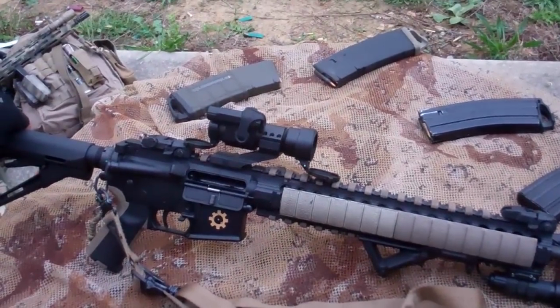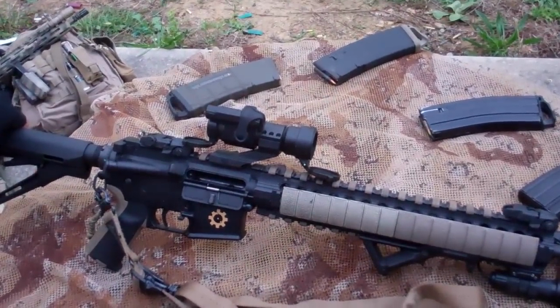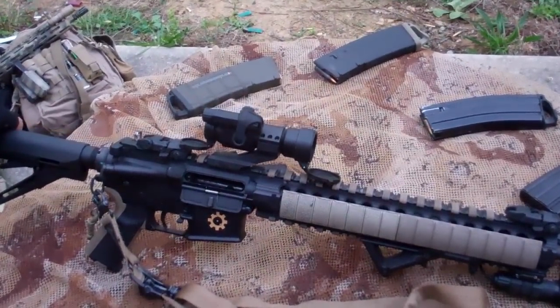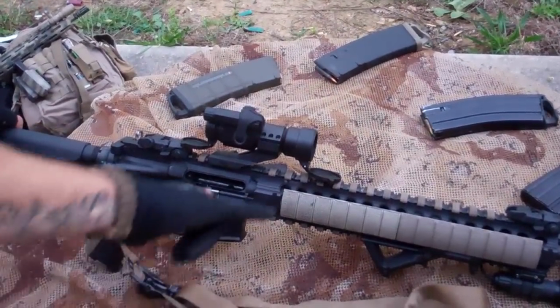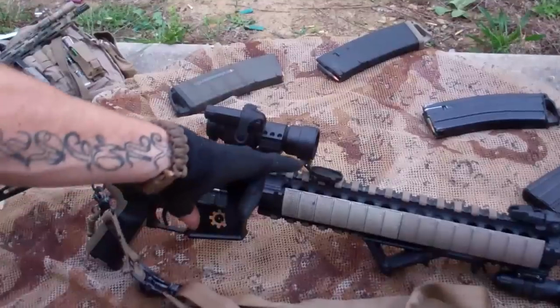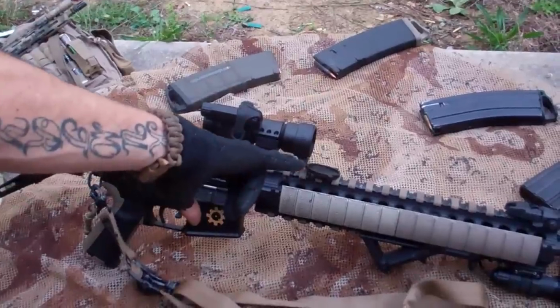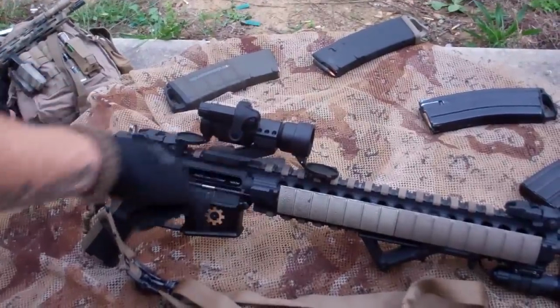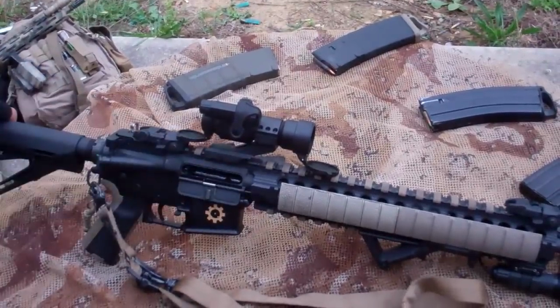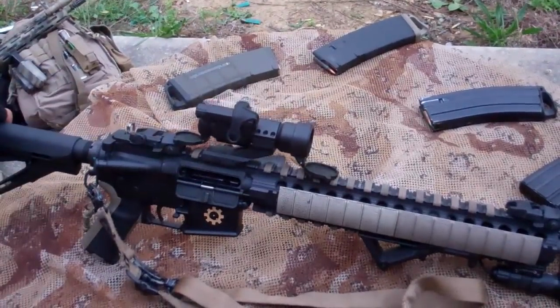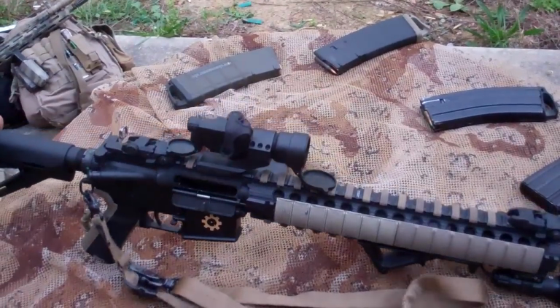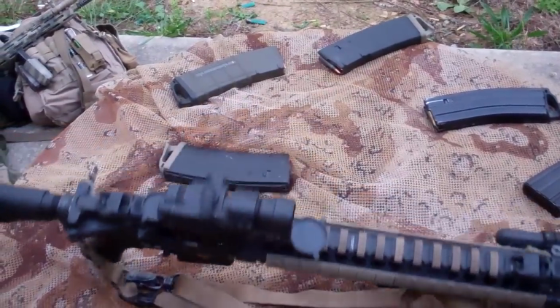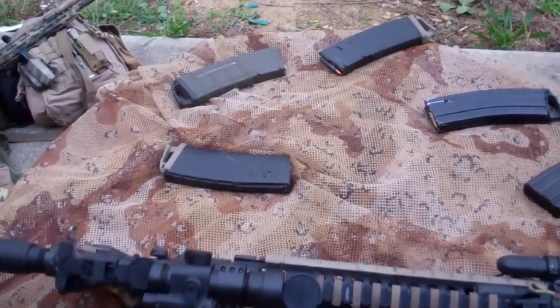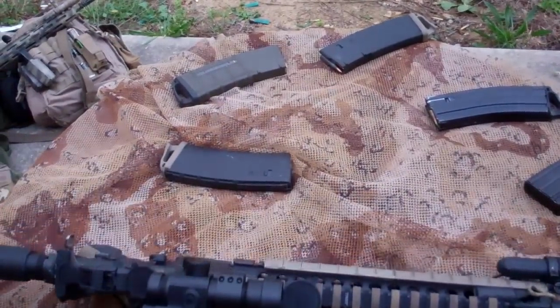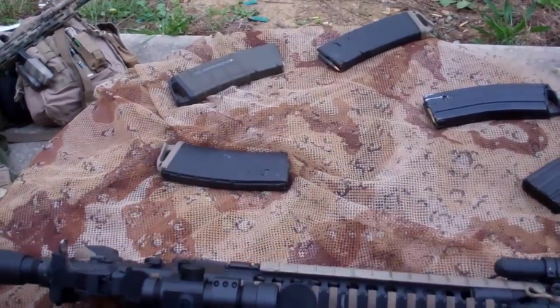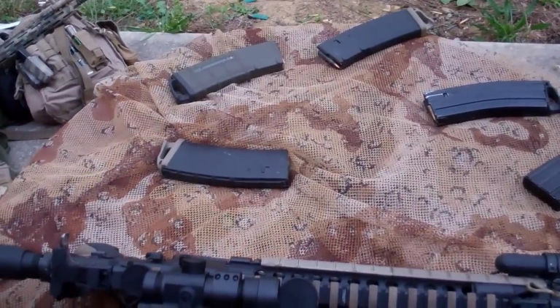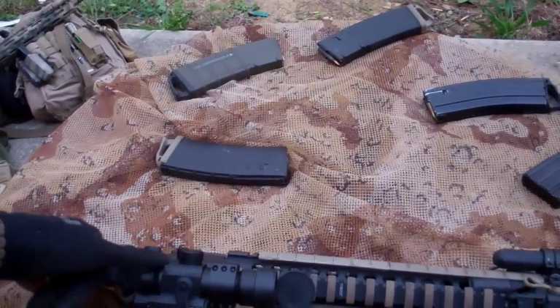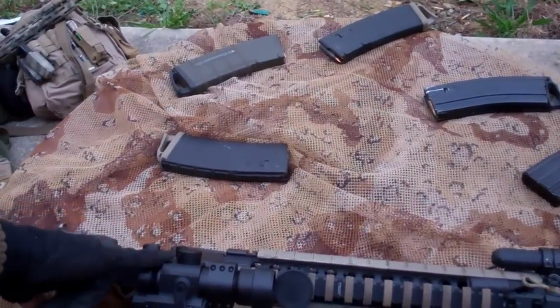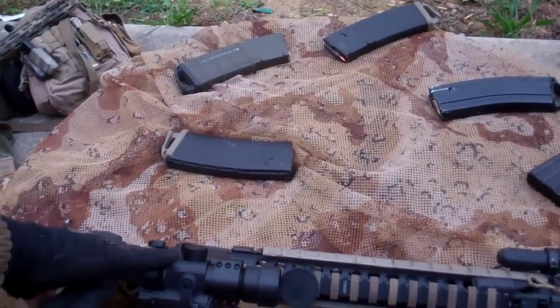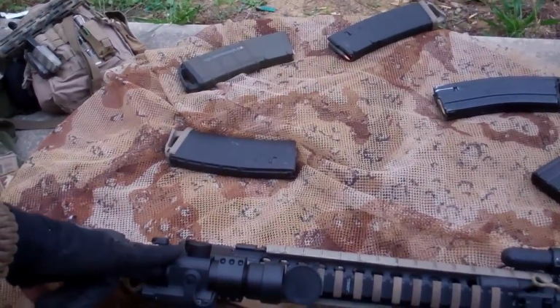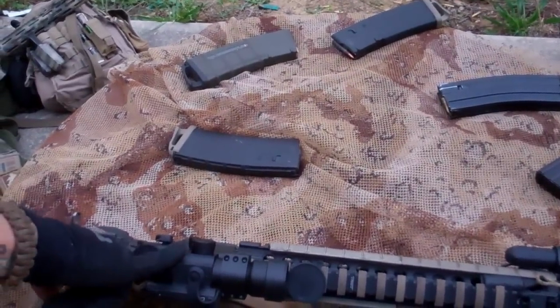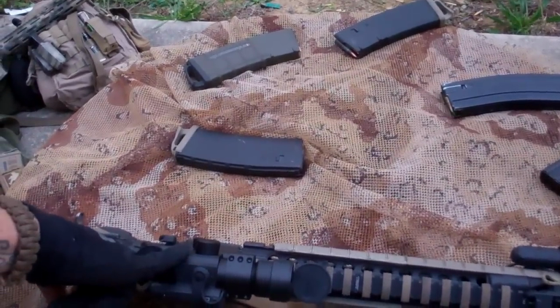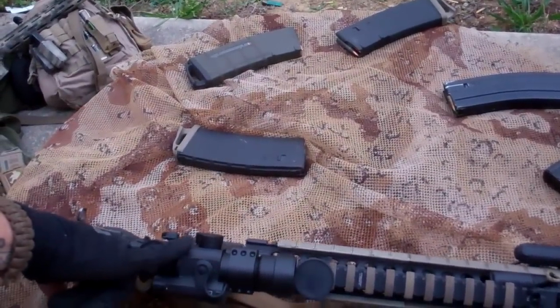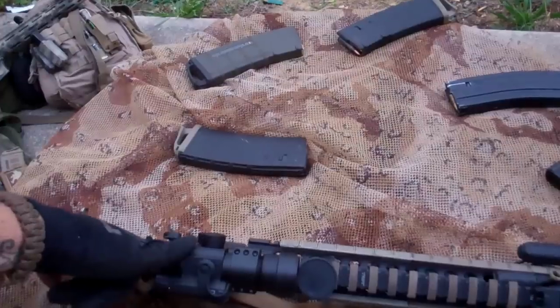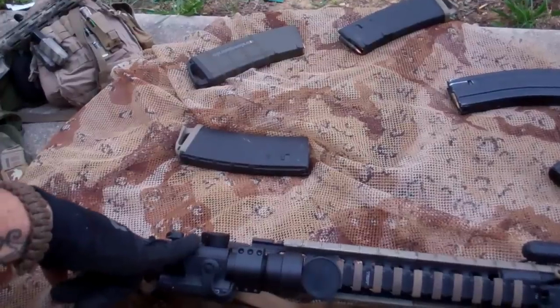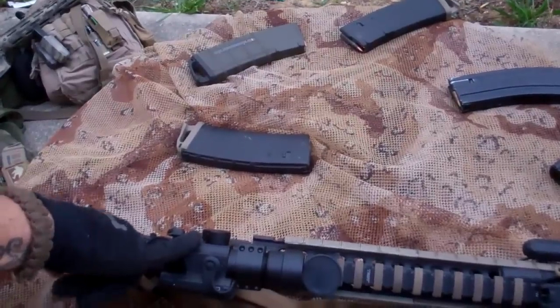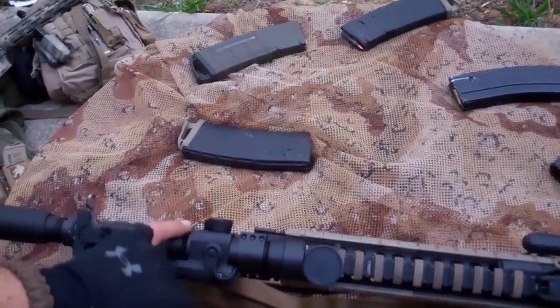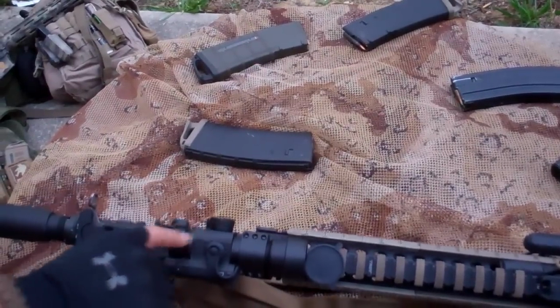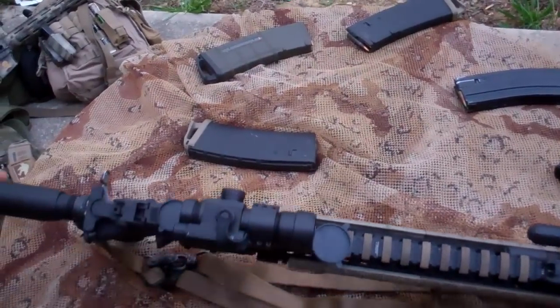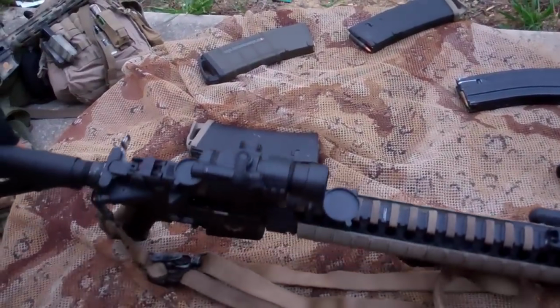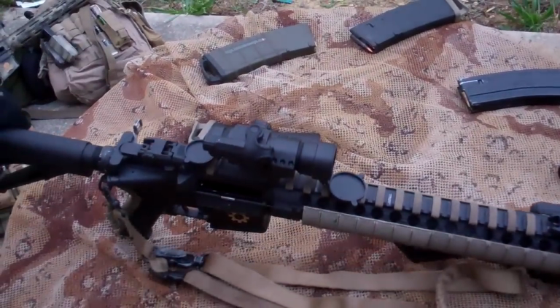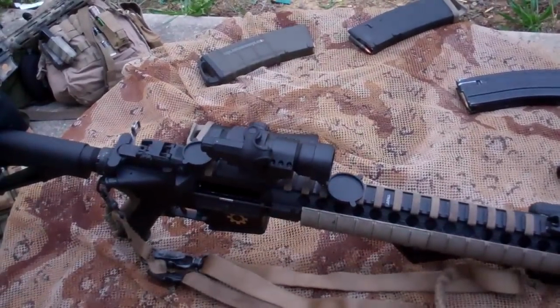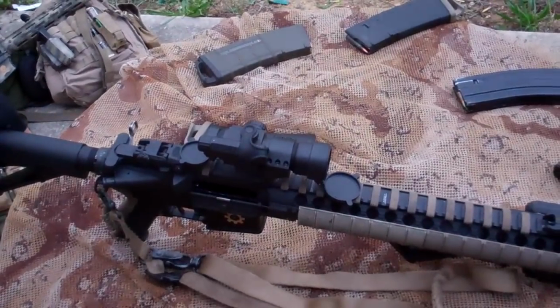Got the Primary Arms micro dot — it's the model with the four versions of the reticle, different reticles.